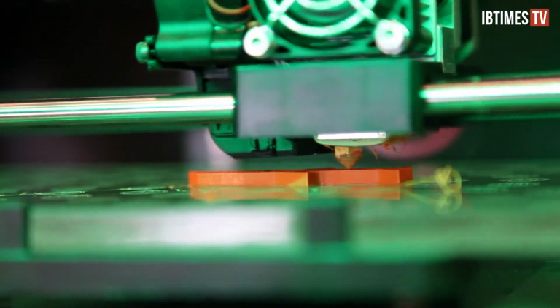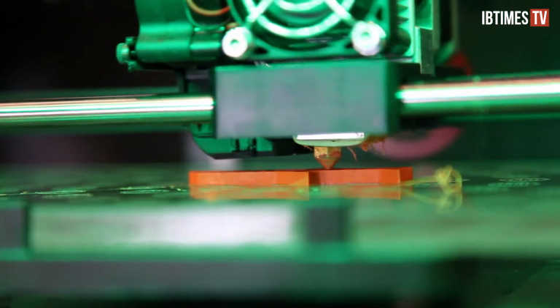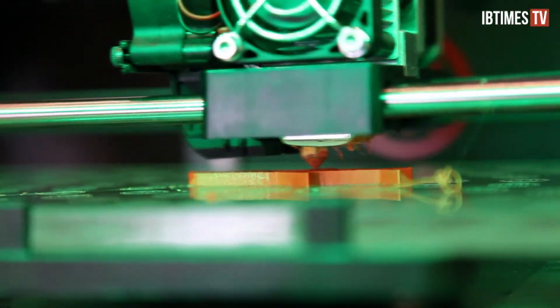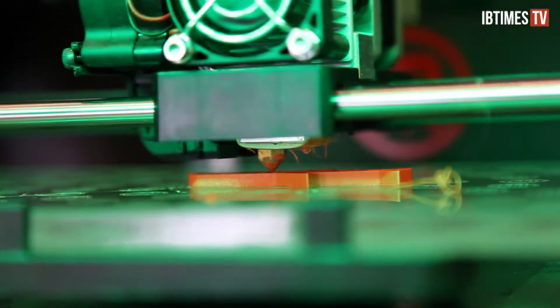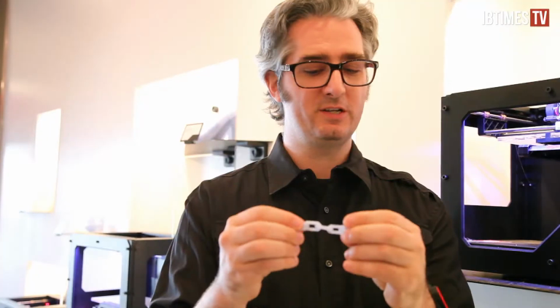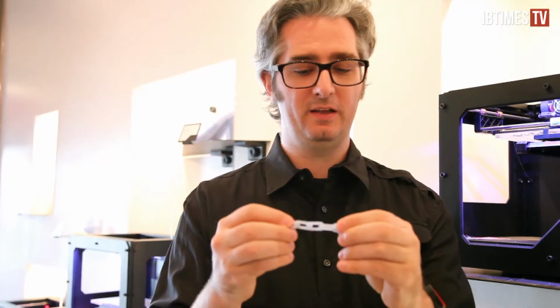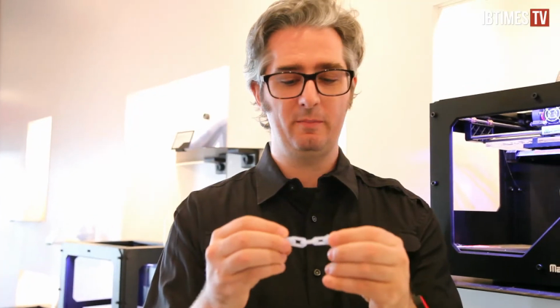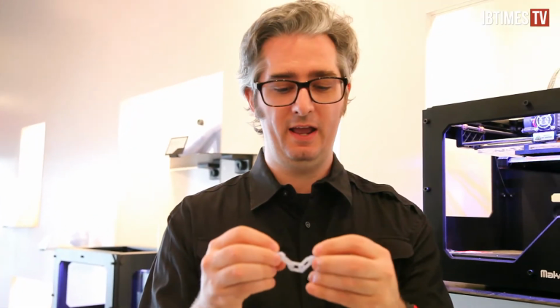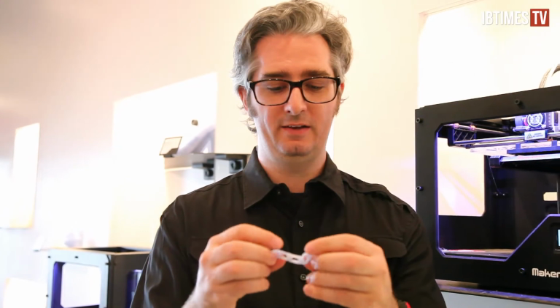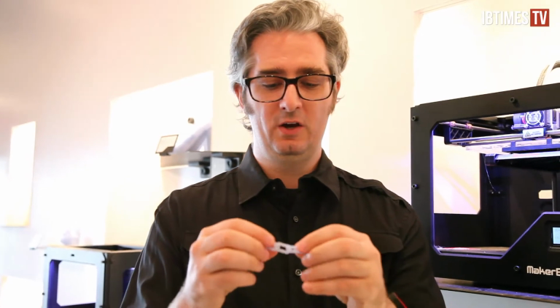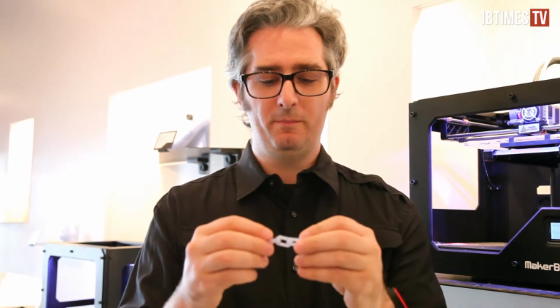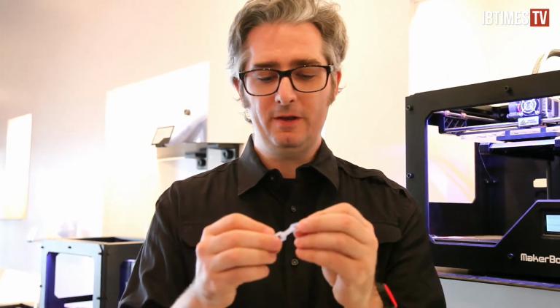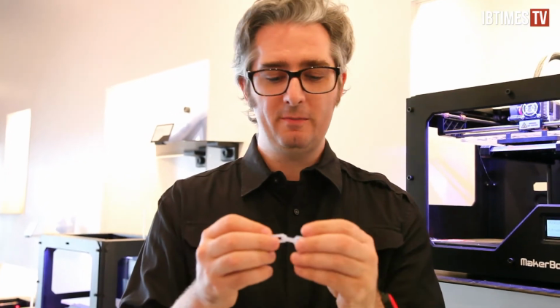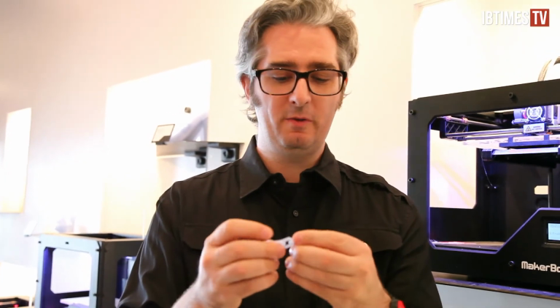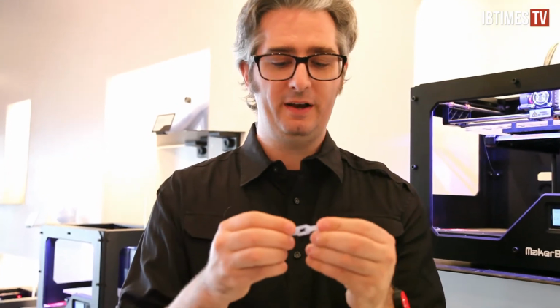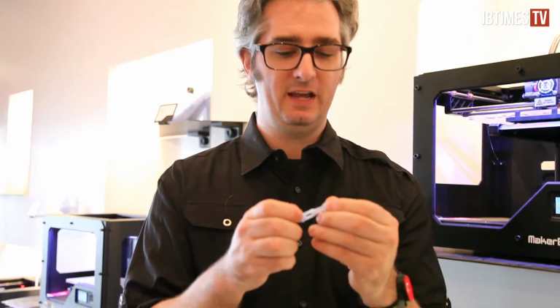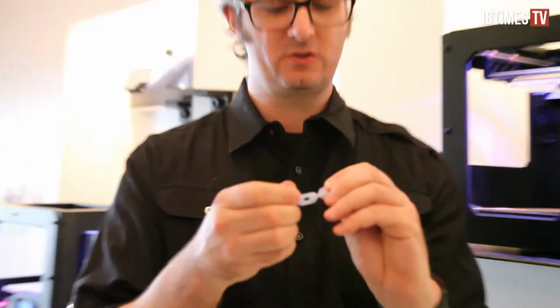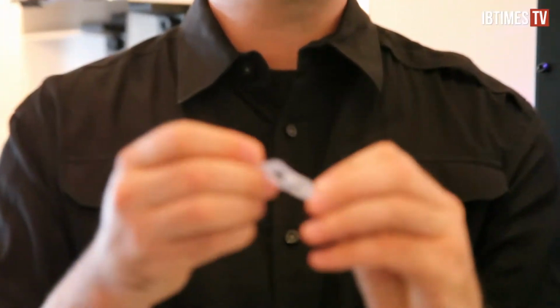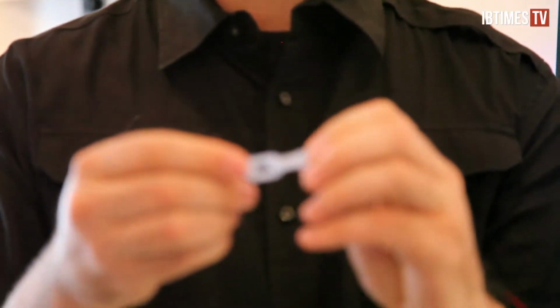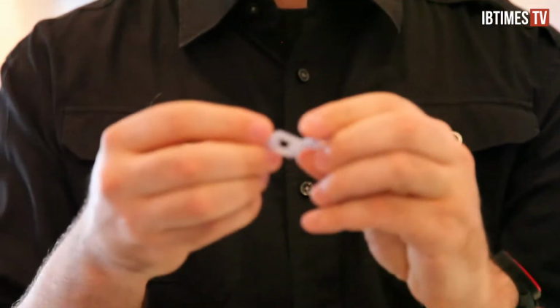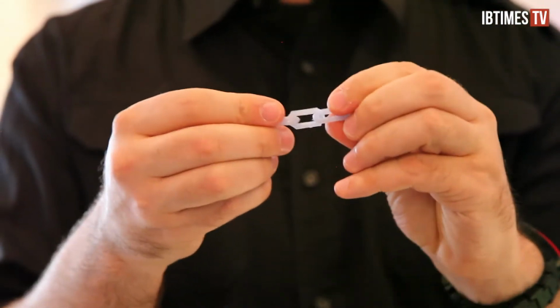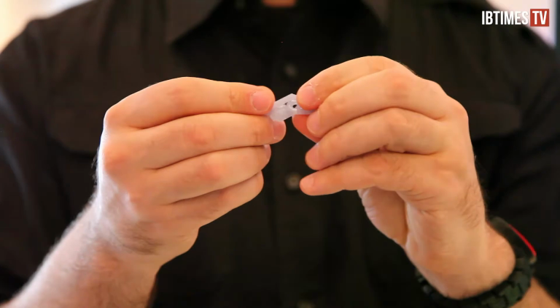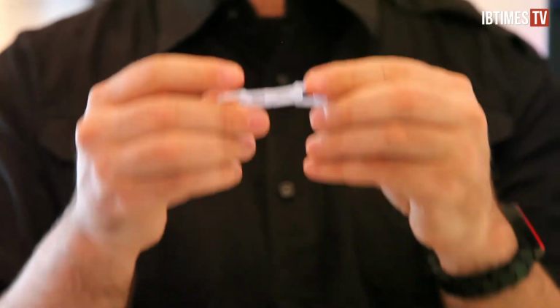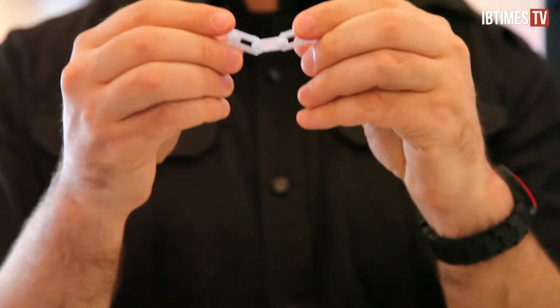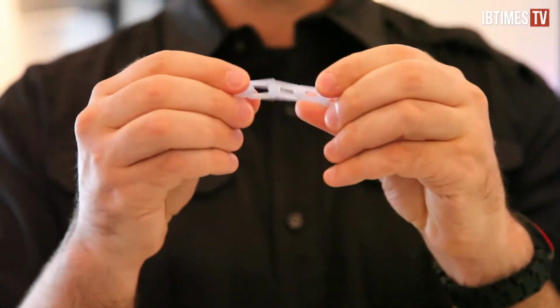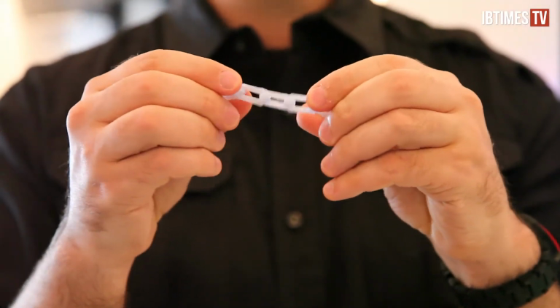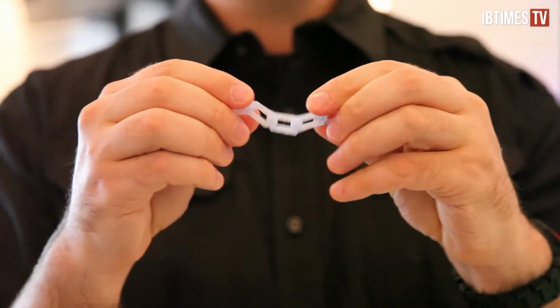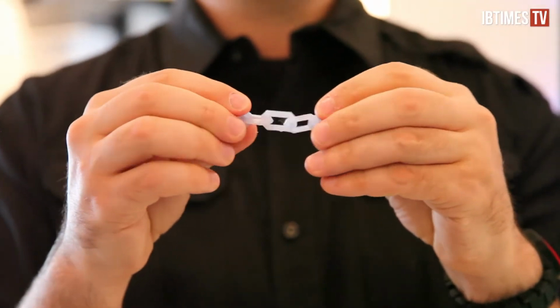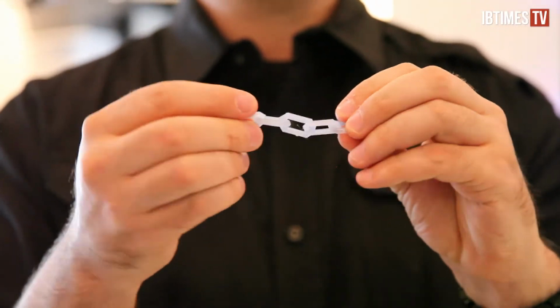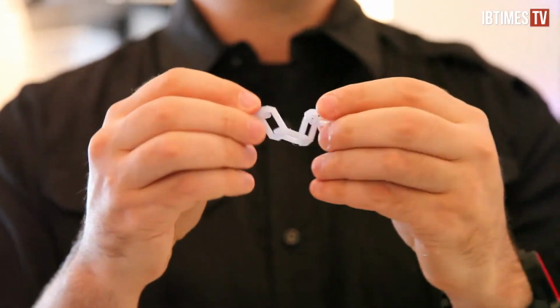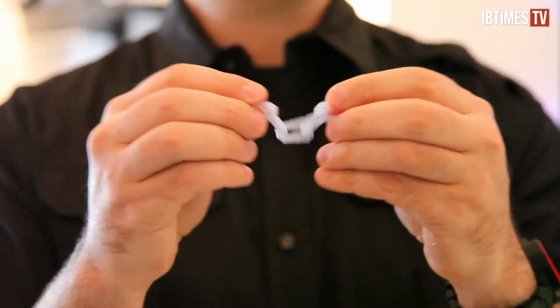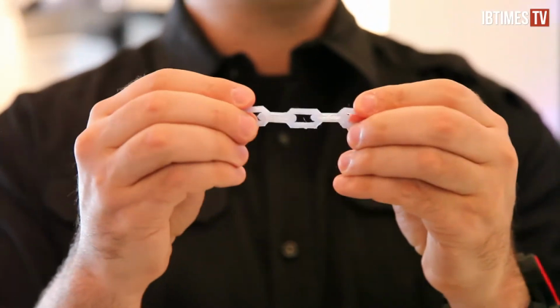This is a little chain that we just made on the MakerBot. People kept coming into MakerBot asking how strong this material was, so we made this — and it actually creates the chain all in one go.